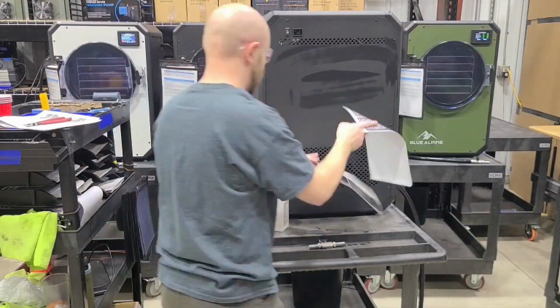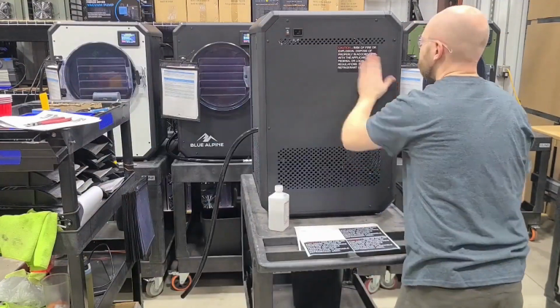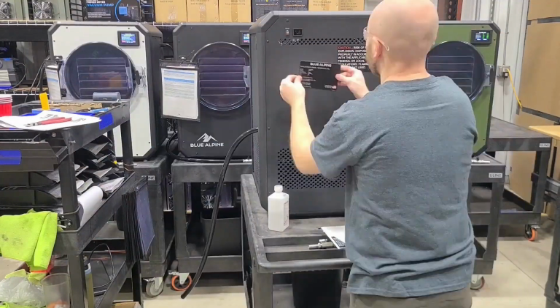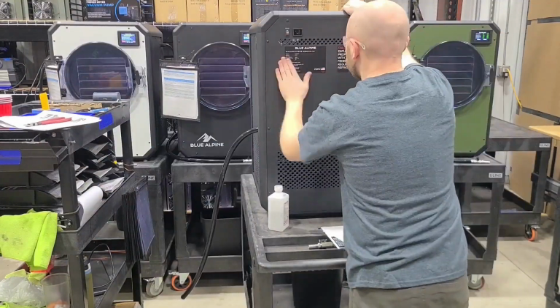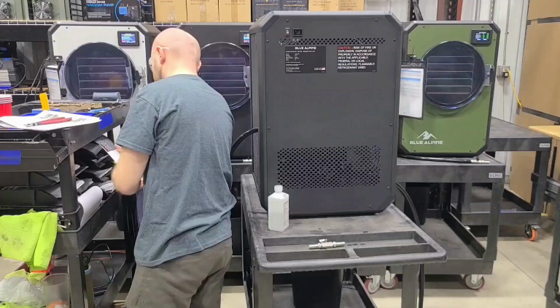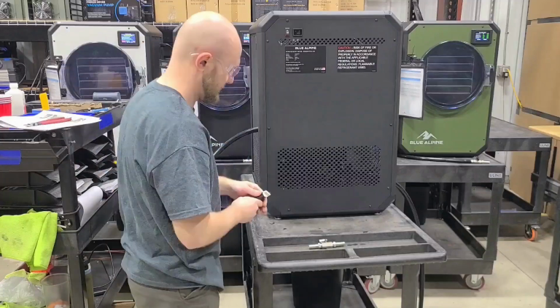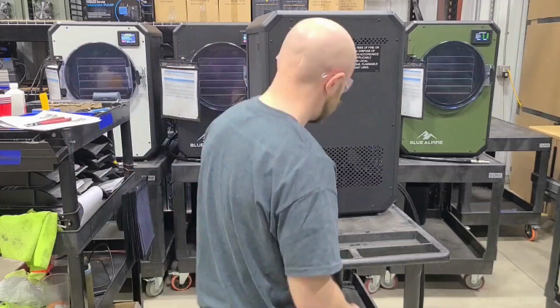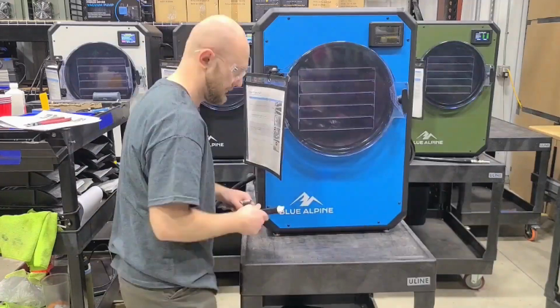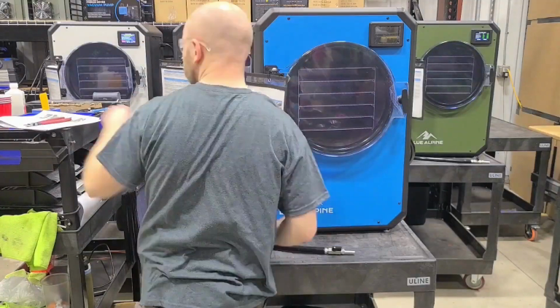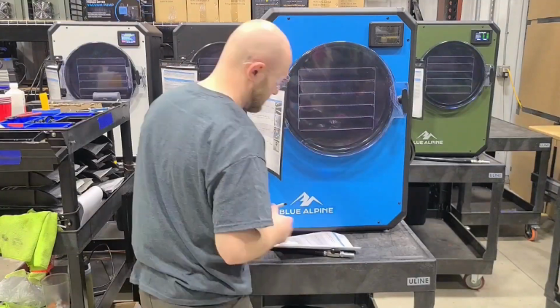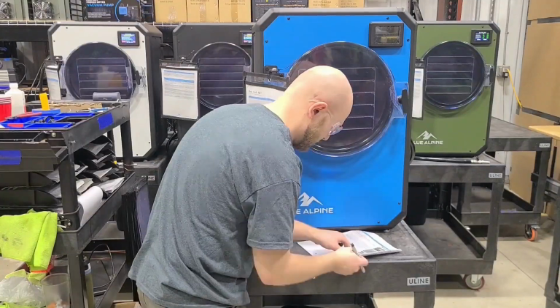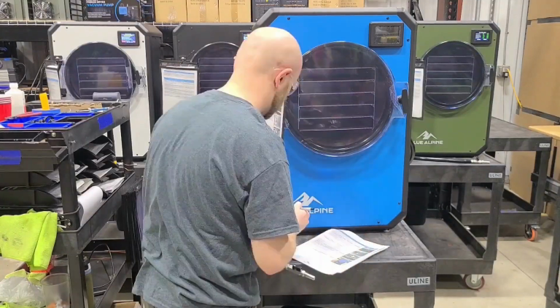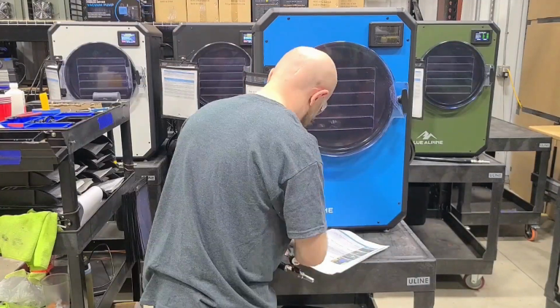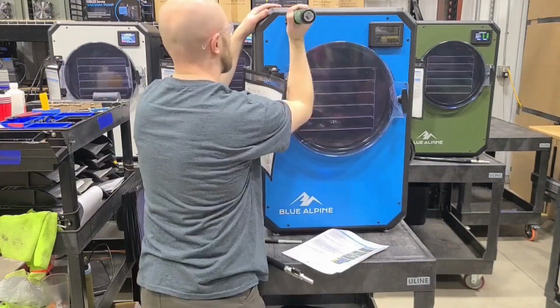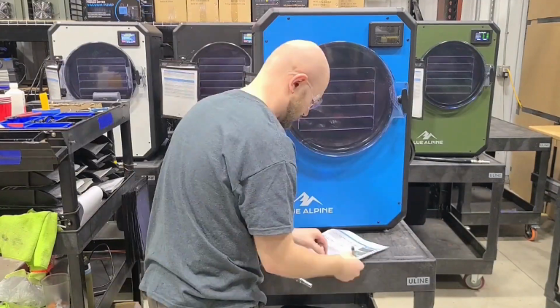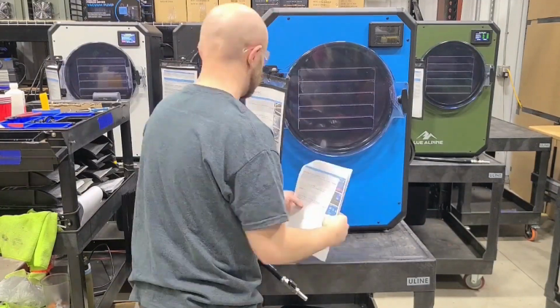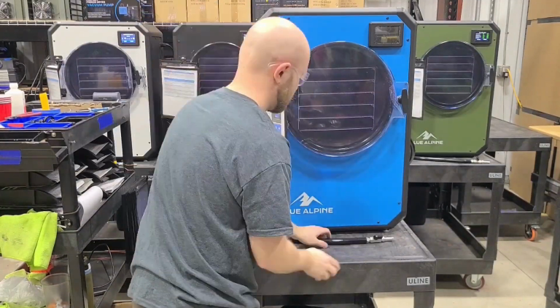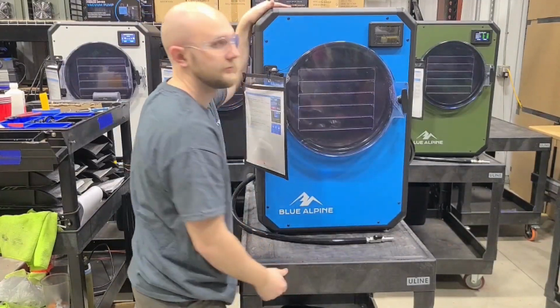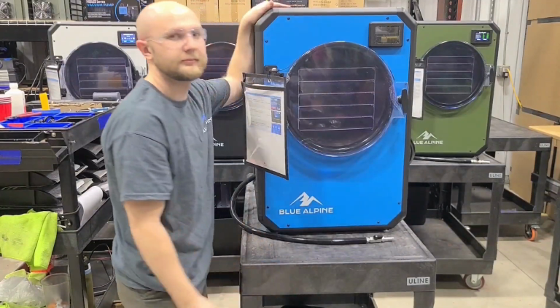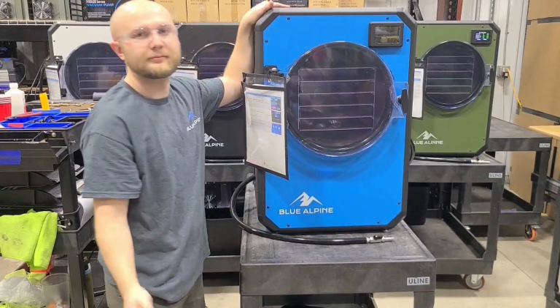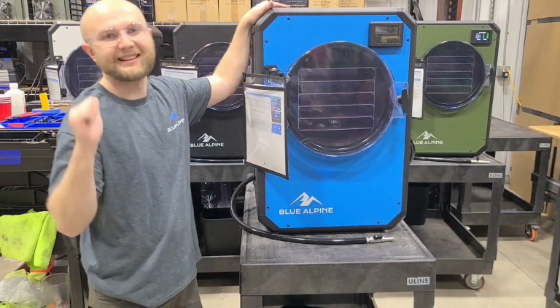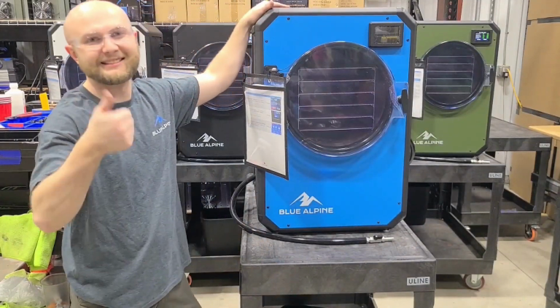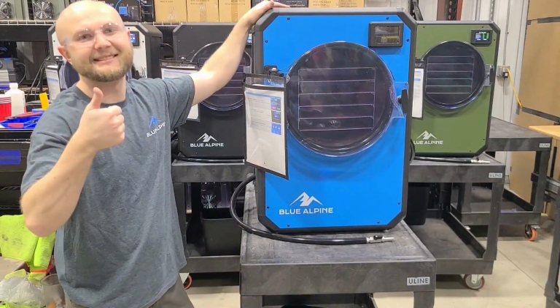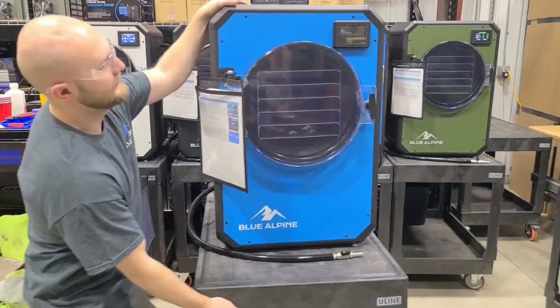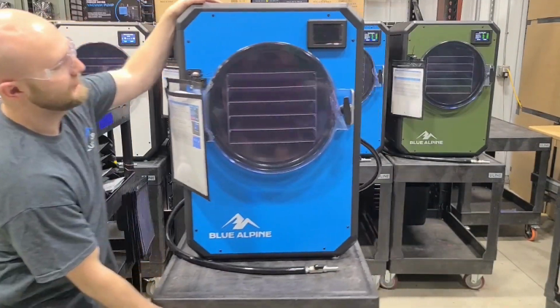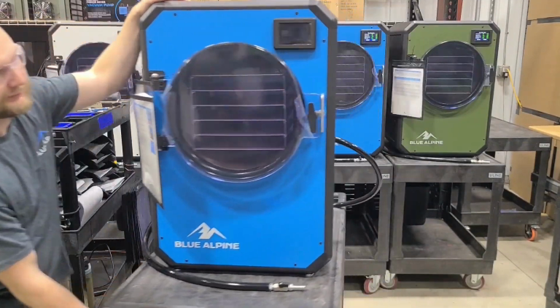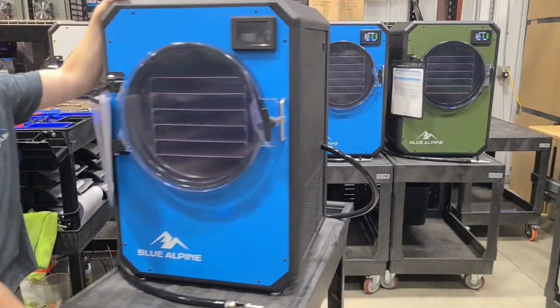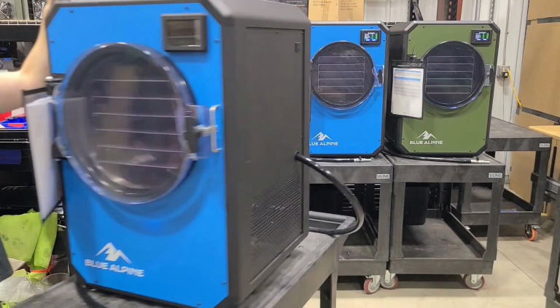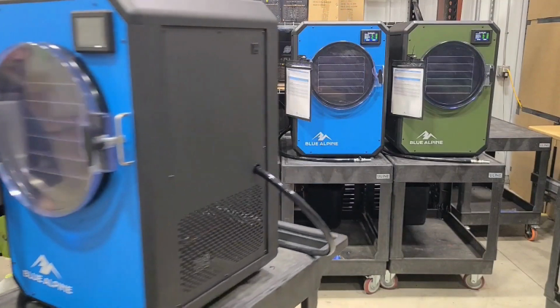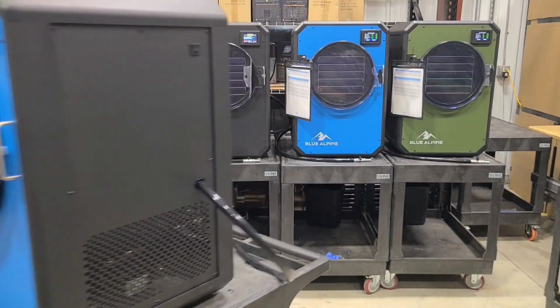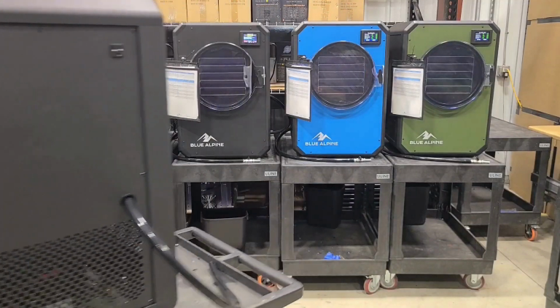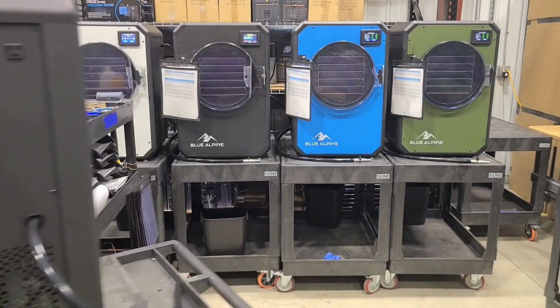We don't show the full test here because it'd be pretty boring just watching the machine sit there for hours, but we do about four and a half hours of testing before we send a machine off to packaging.